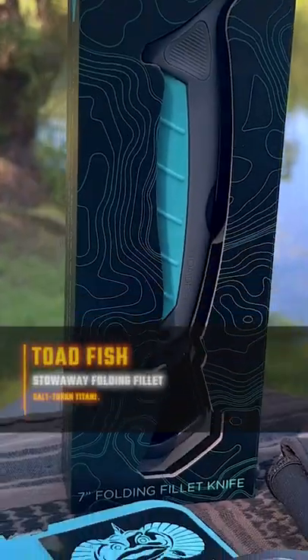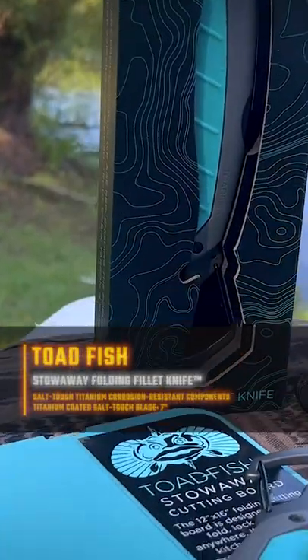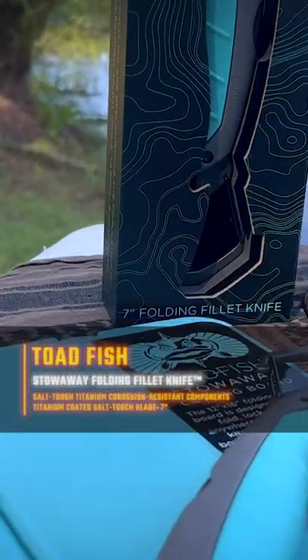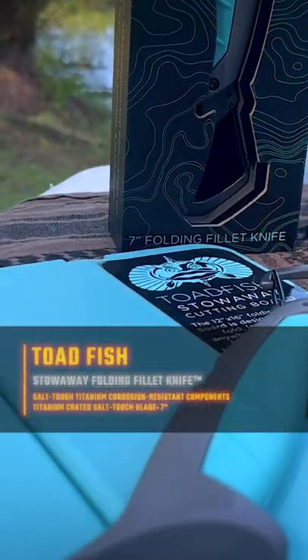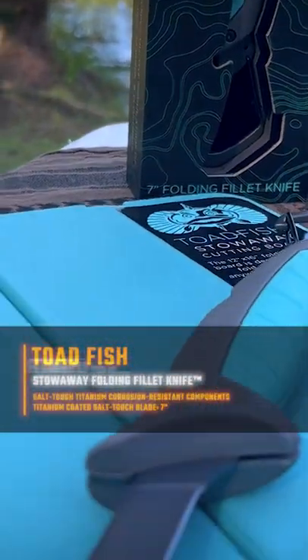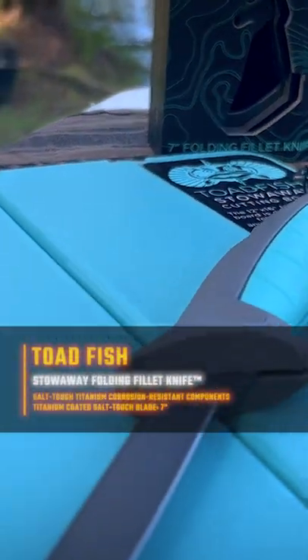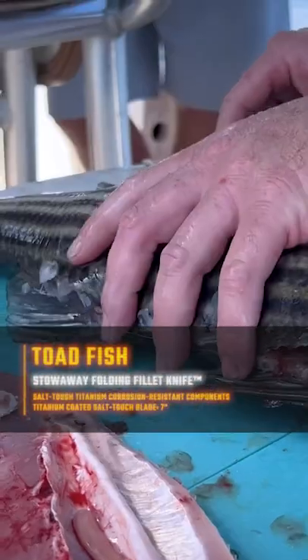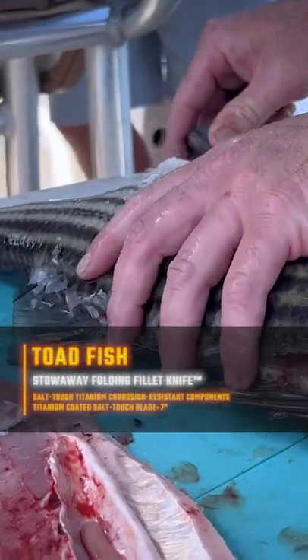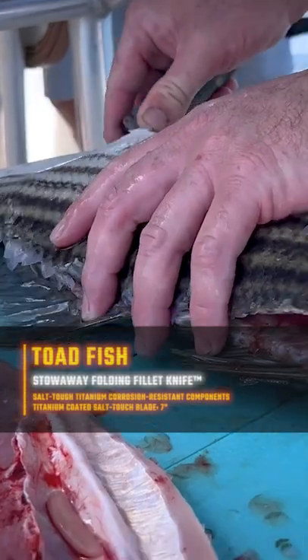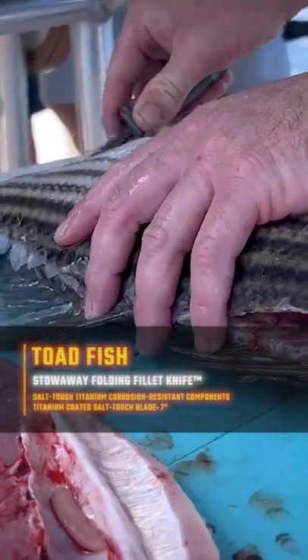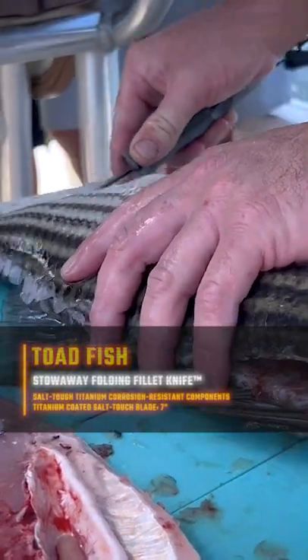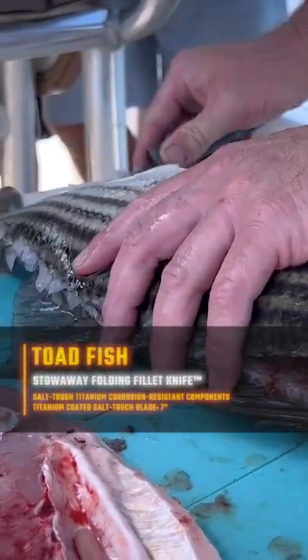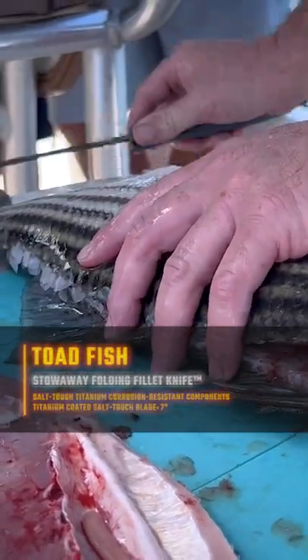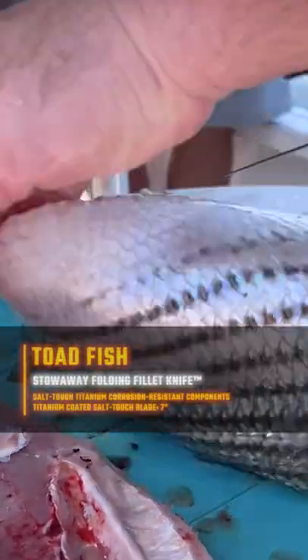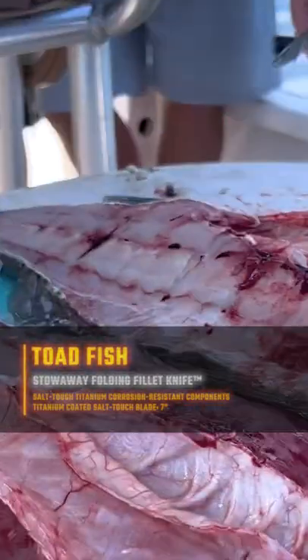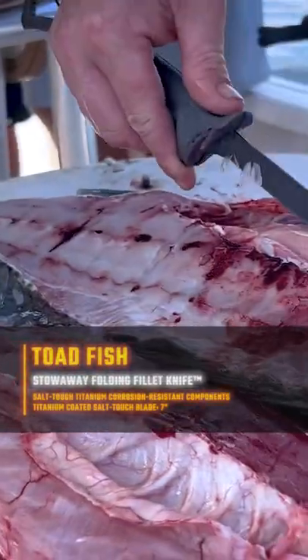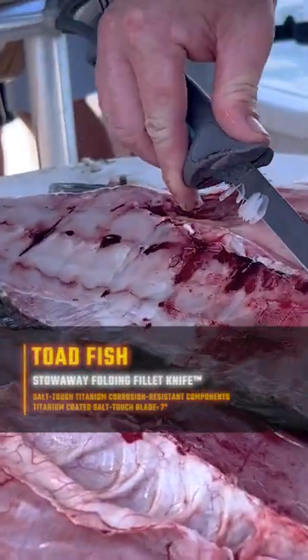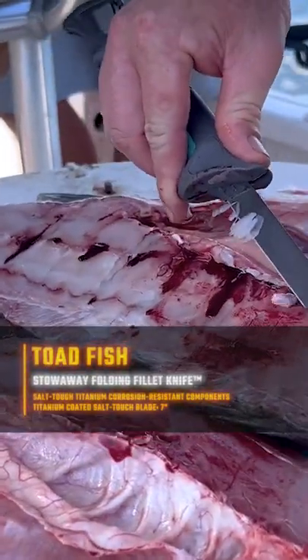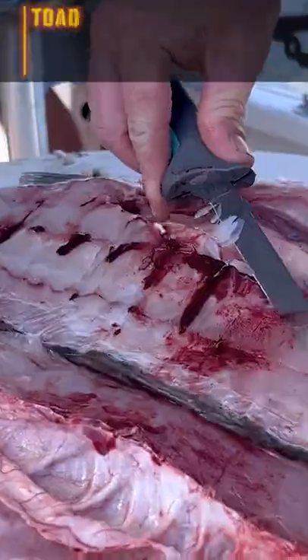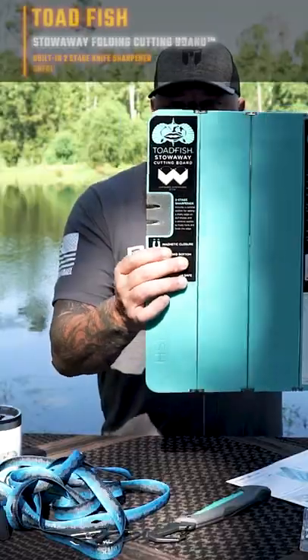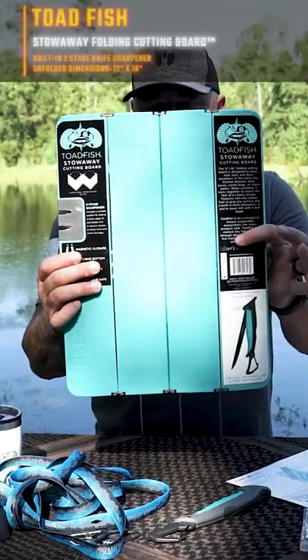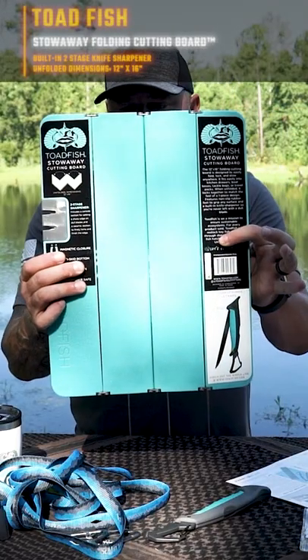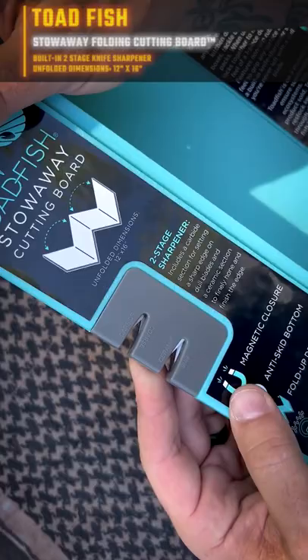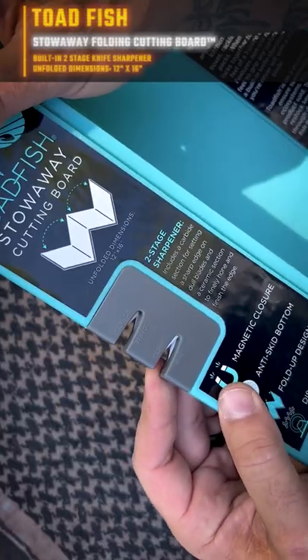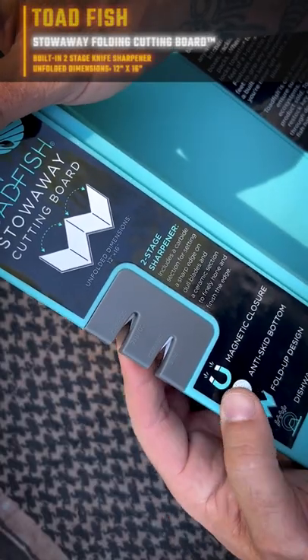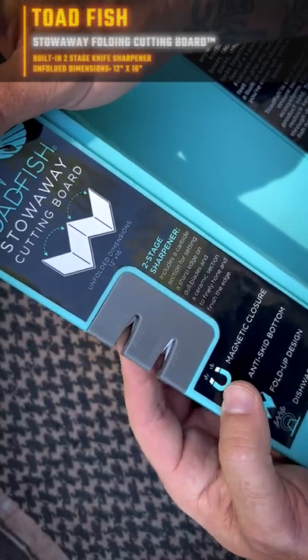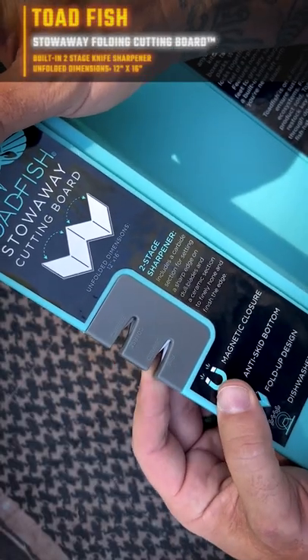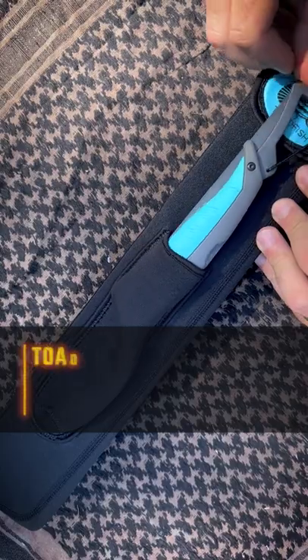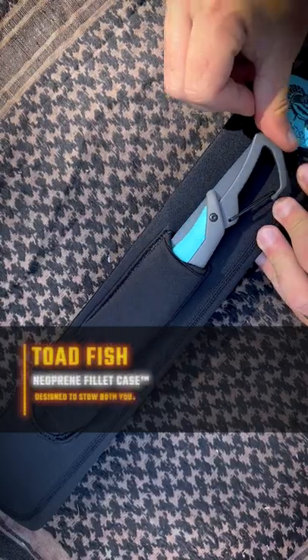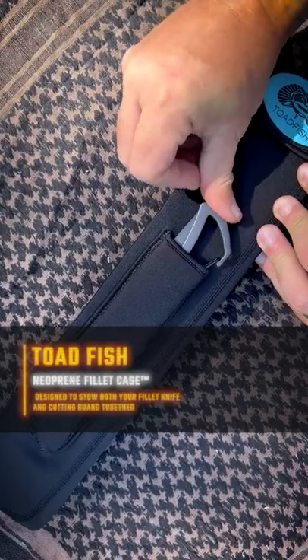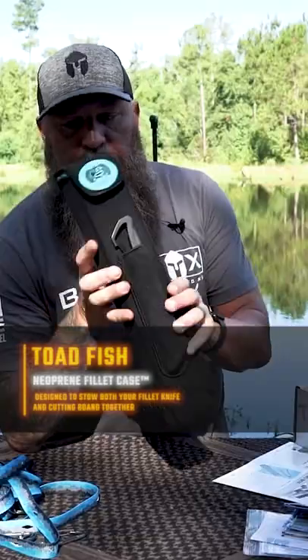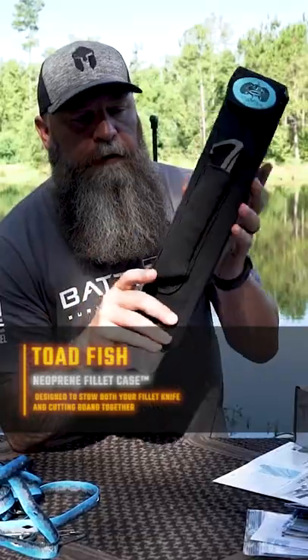Toadfish Stowaway folding fillet knife. We caught 18 stripers and one catfish — he cleaned every single fish and never had to sharpen it. Also includes a stowaway cutting board with a two-stage sharpener, all in a nice neoprene case.